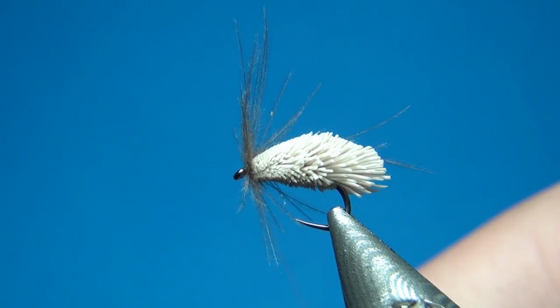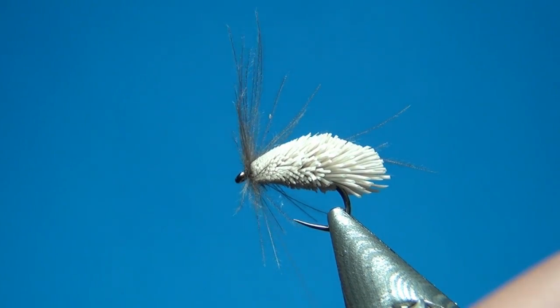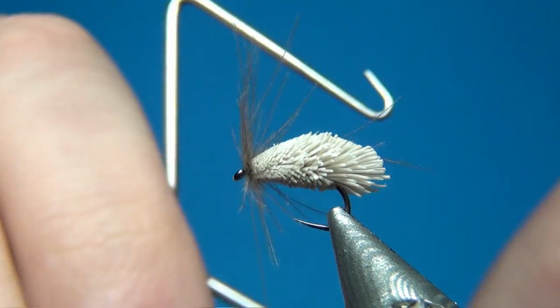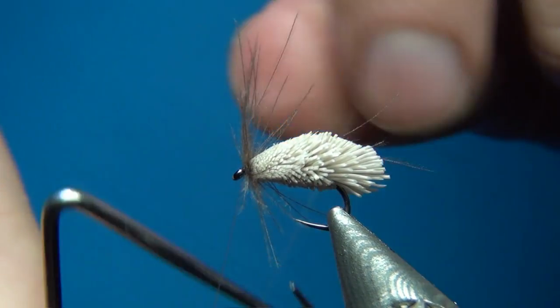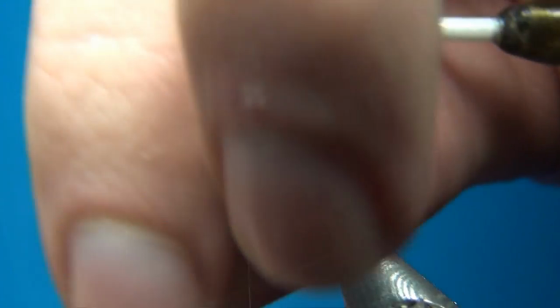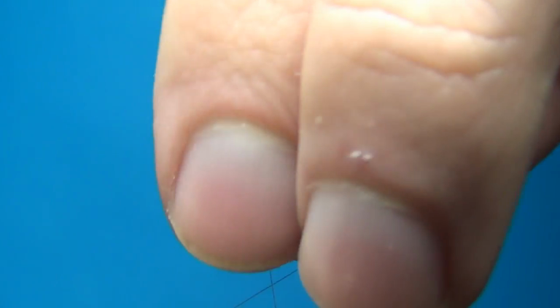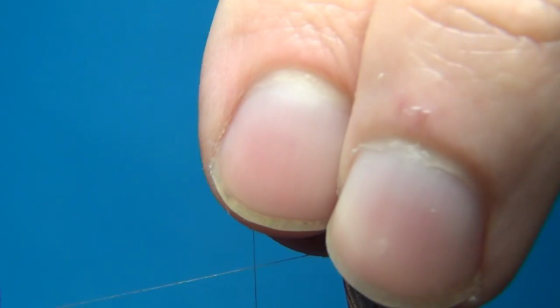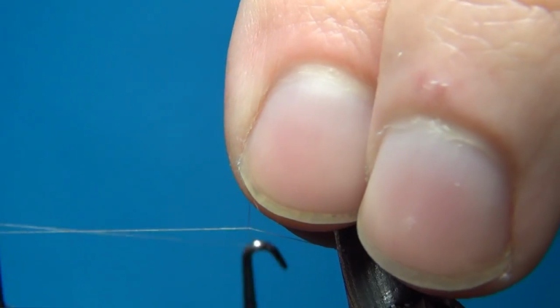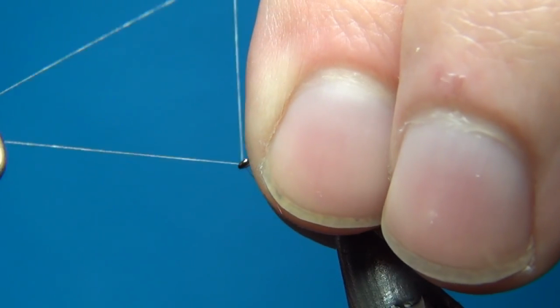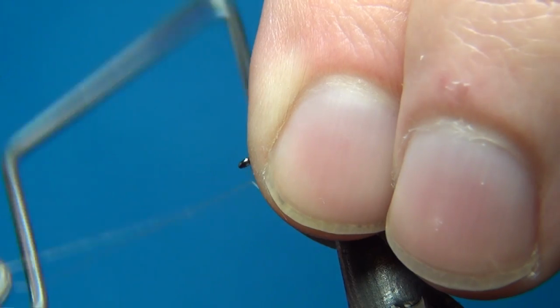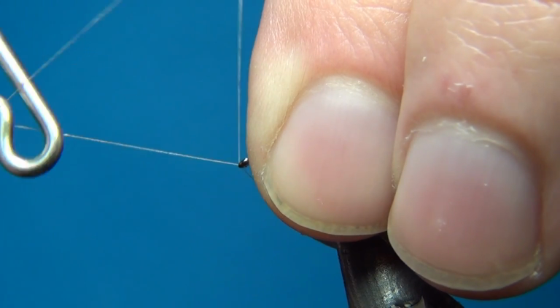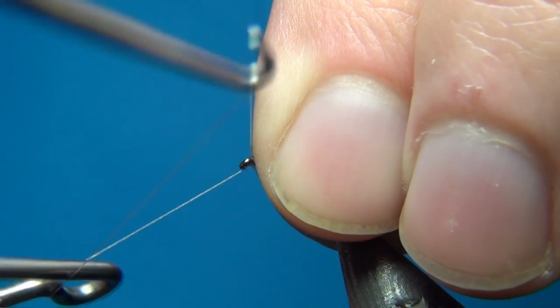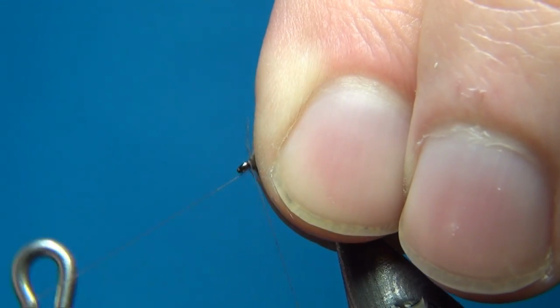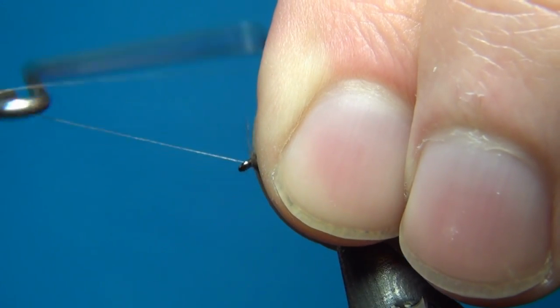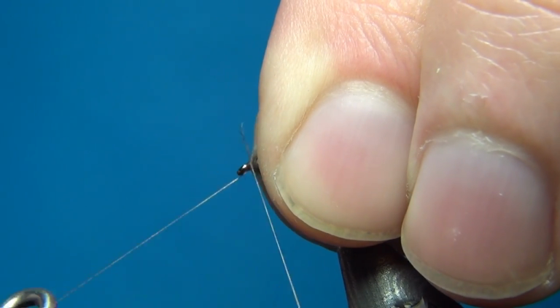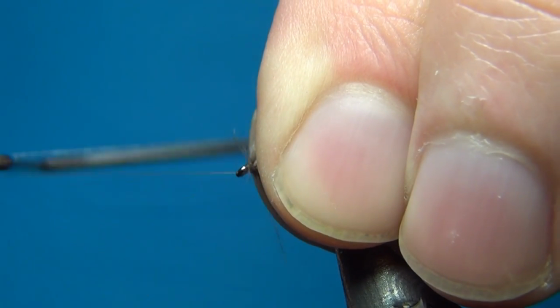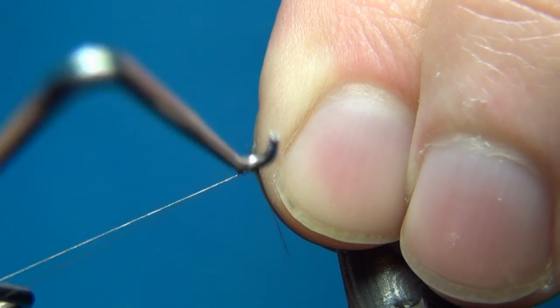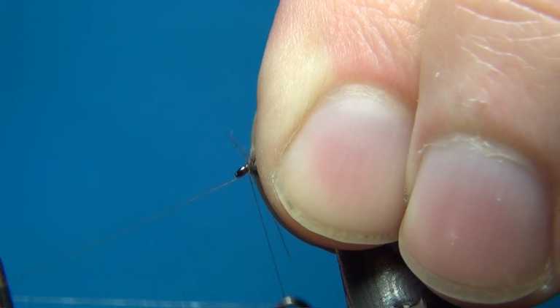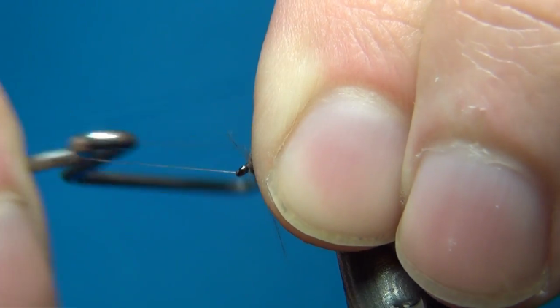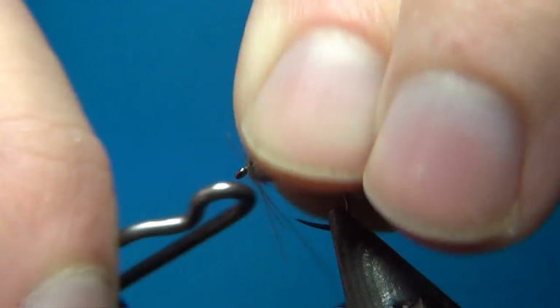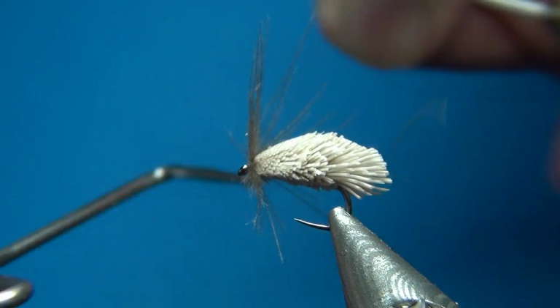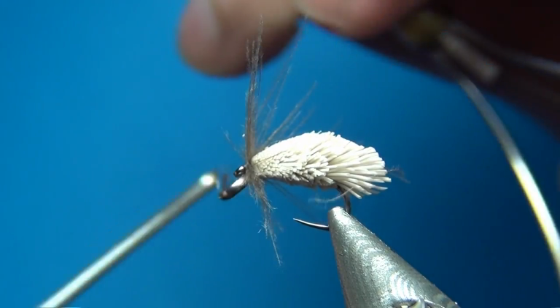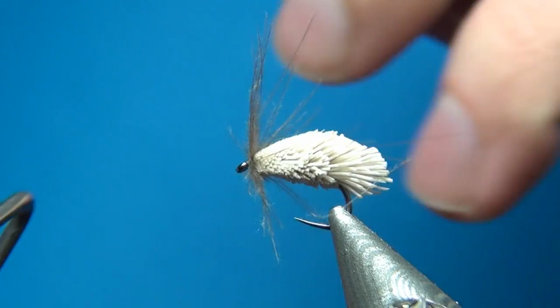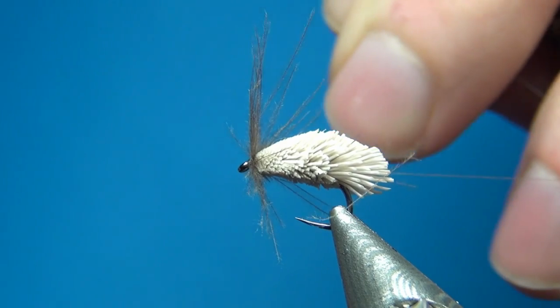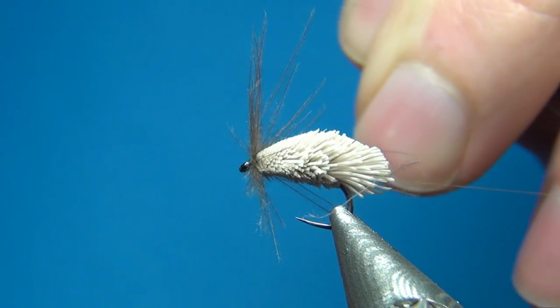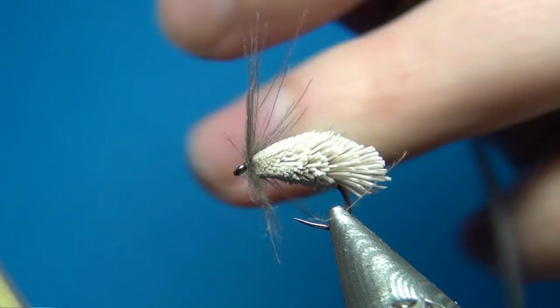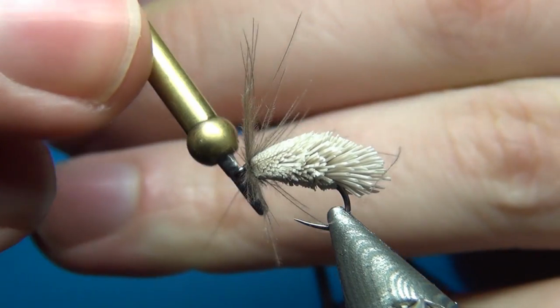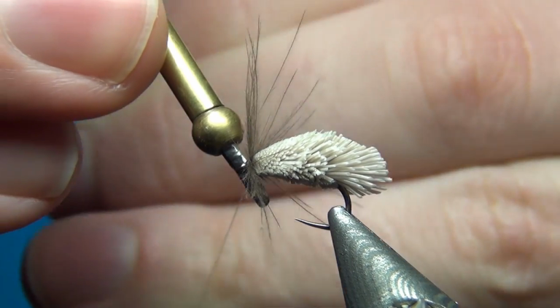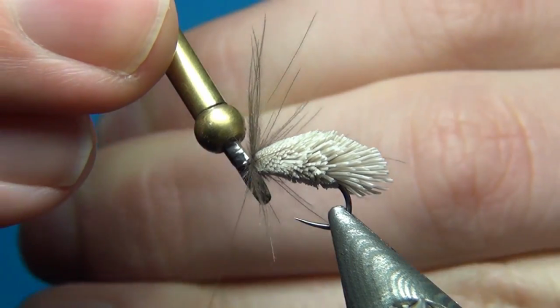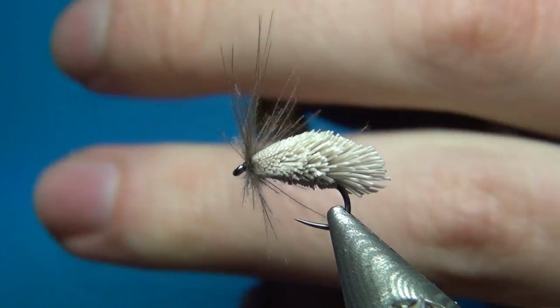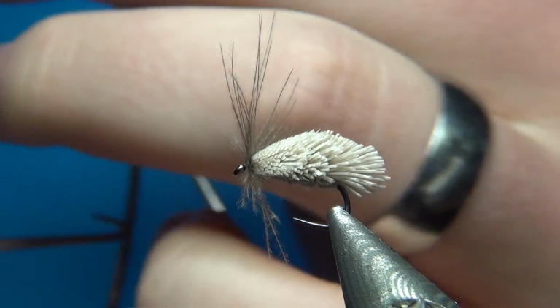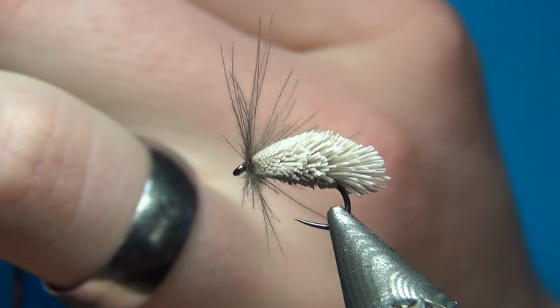Before doing anything else, do a whip finish — three turns: one, two, three. Pull tight and cut off the thread.